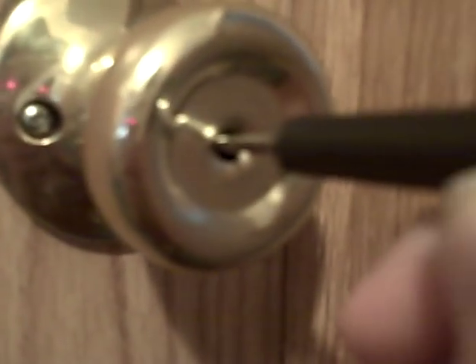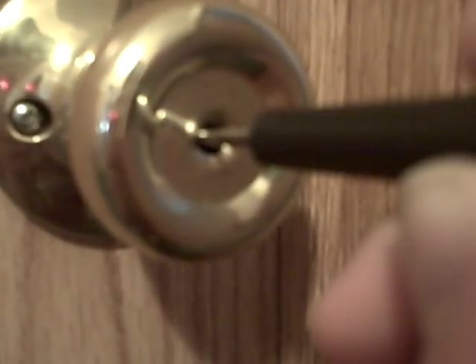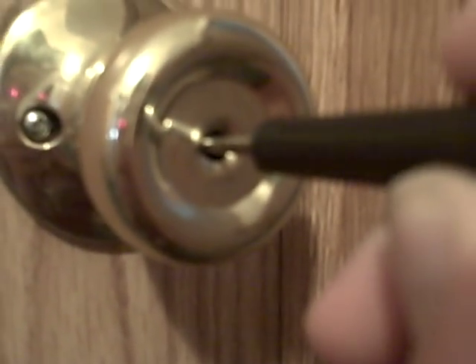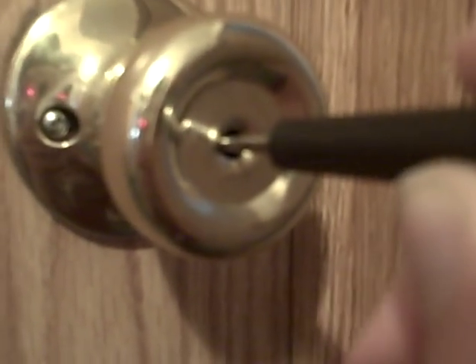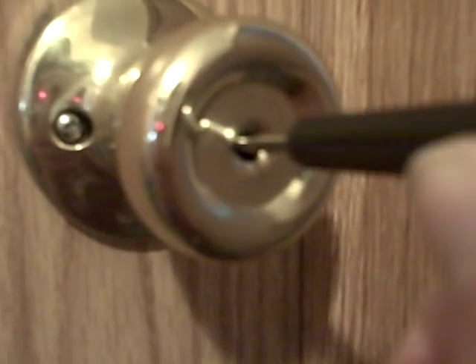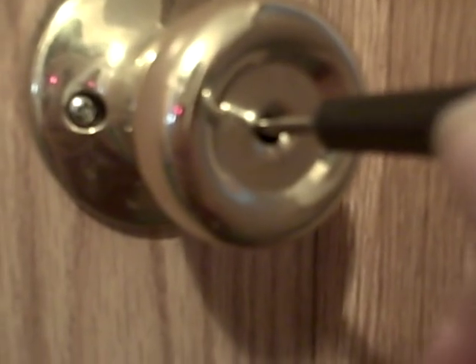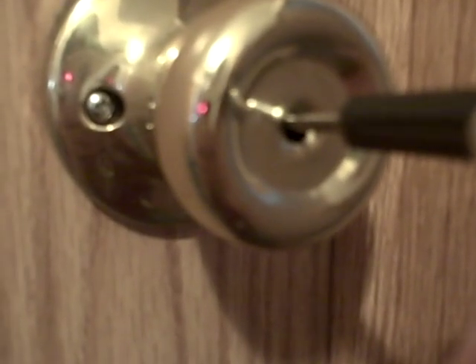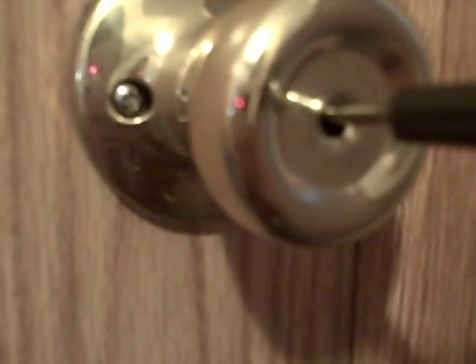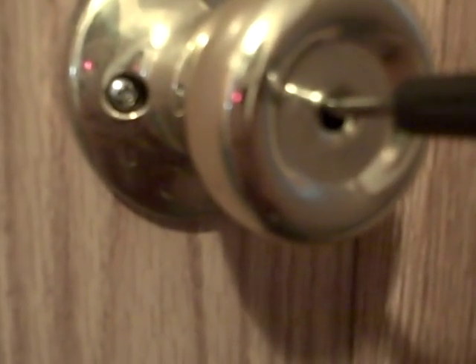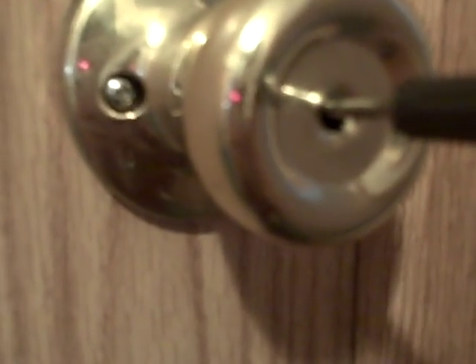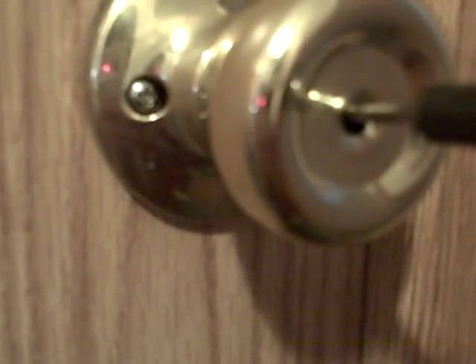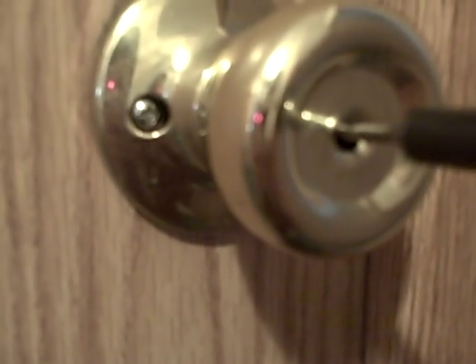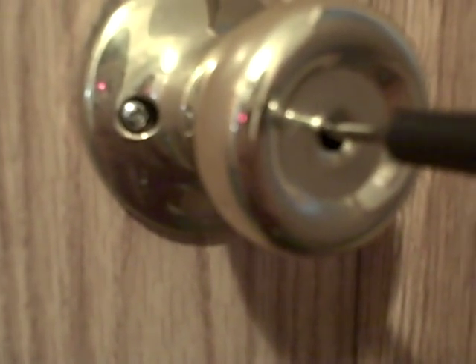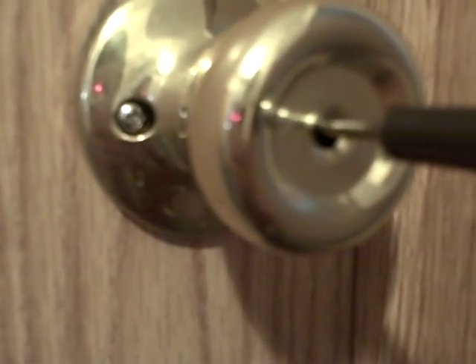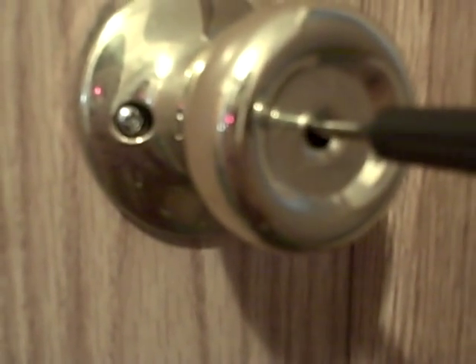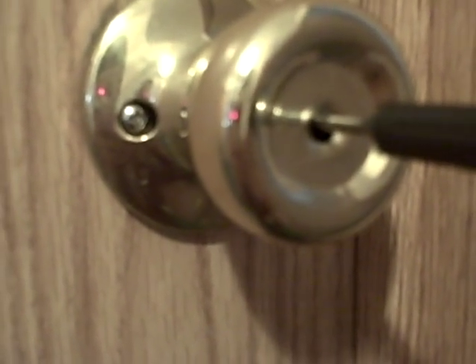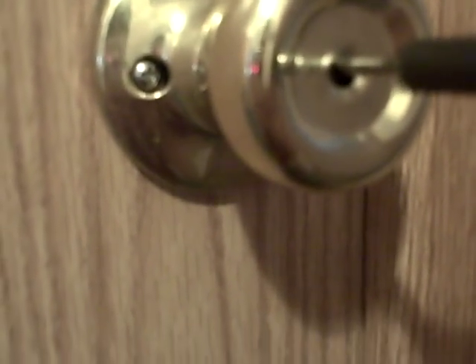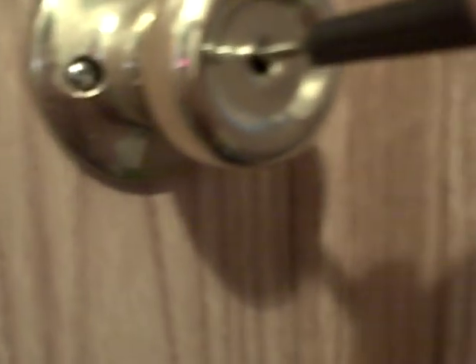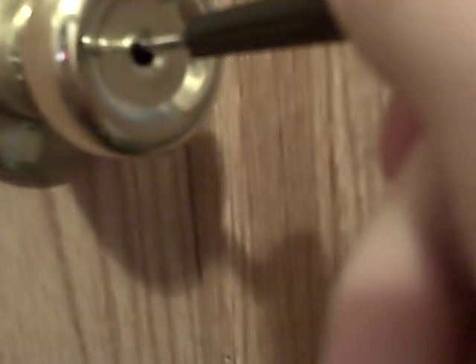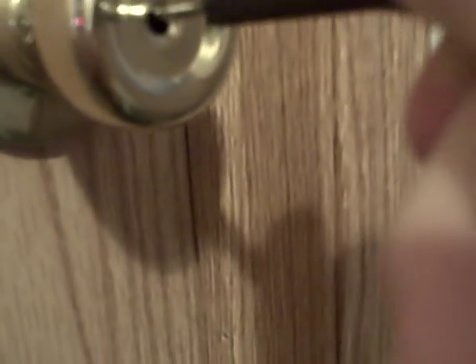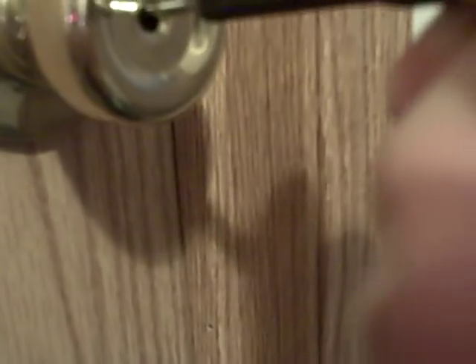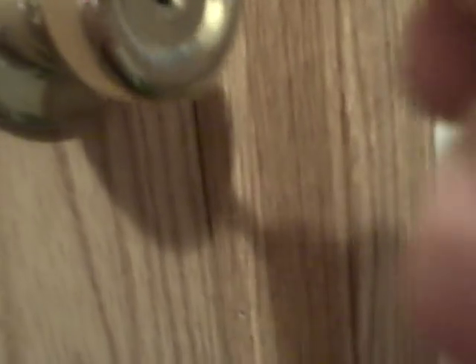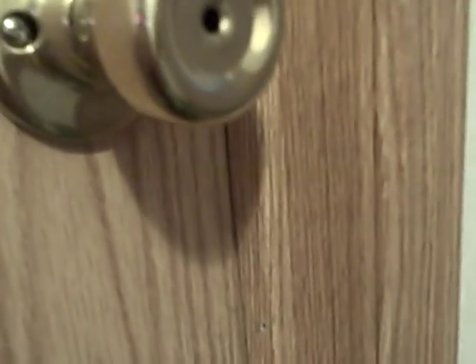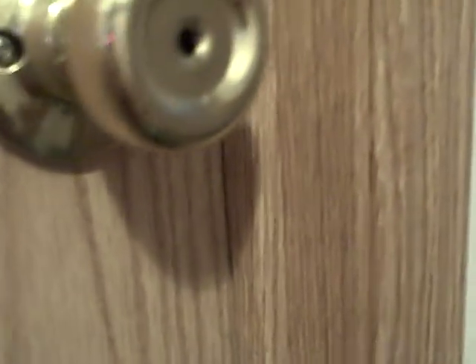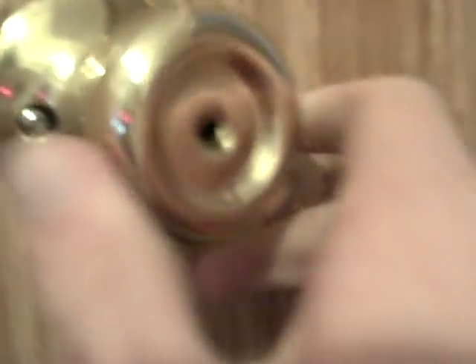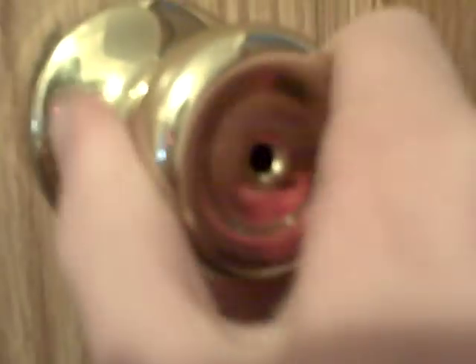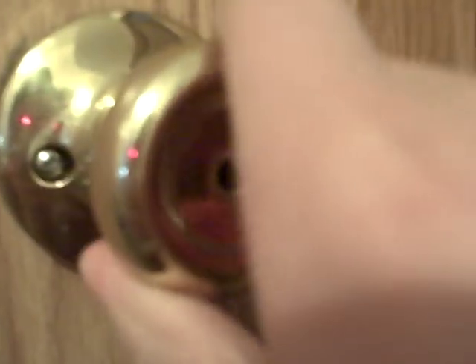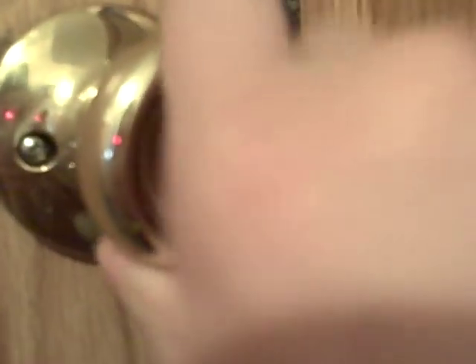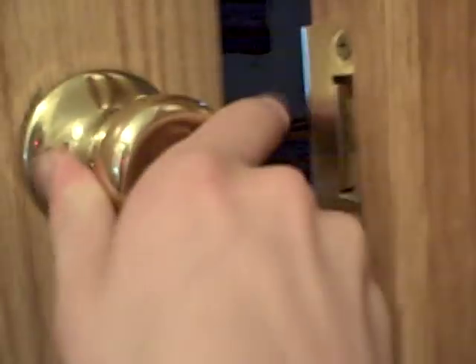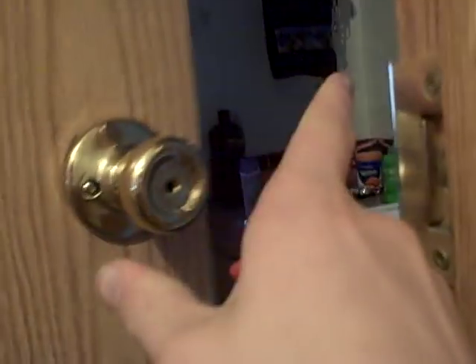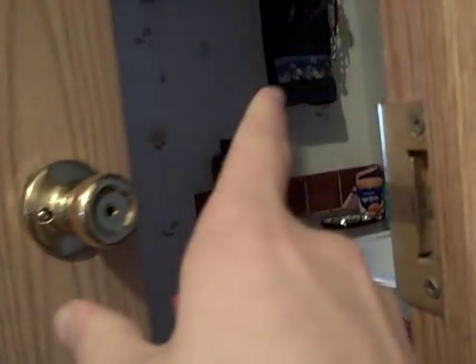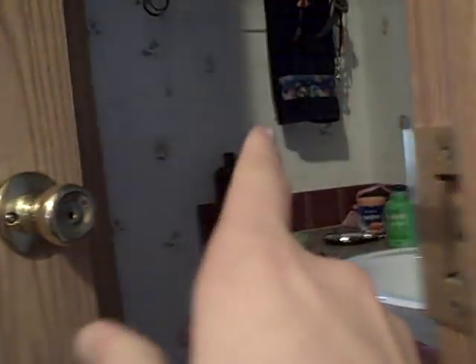Then what you want to do is turn the screwdriver the opposing way you would to unlock the door from the inside, and then the door will open right up.